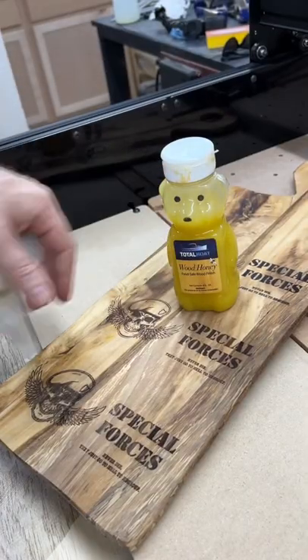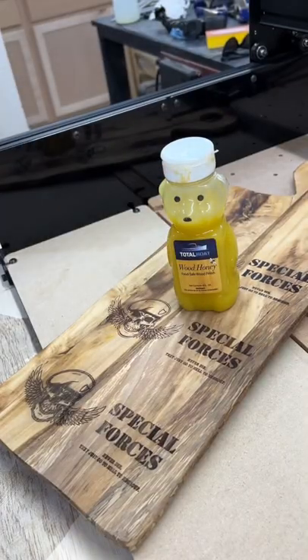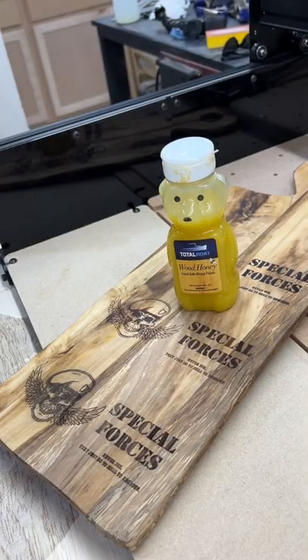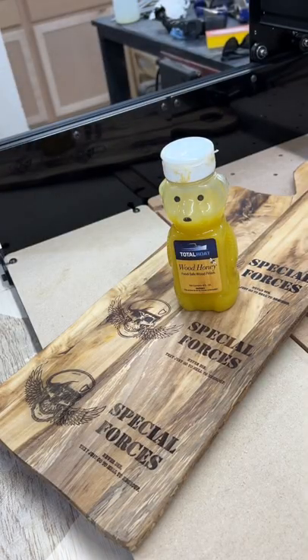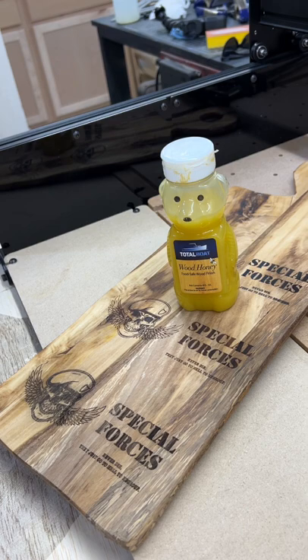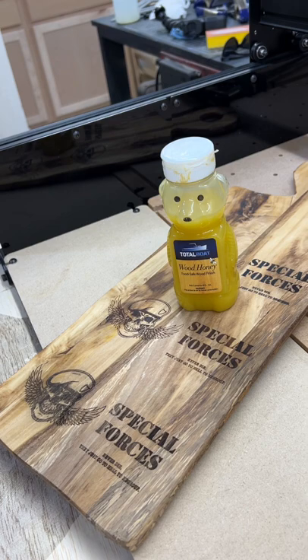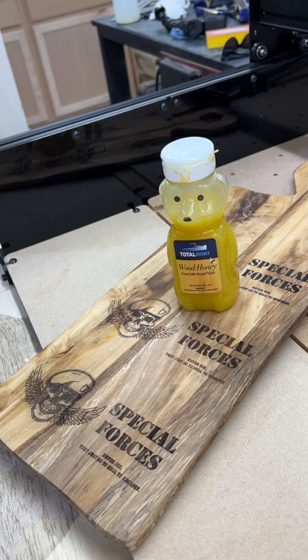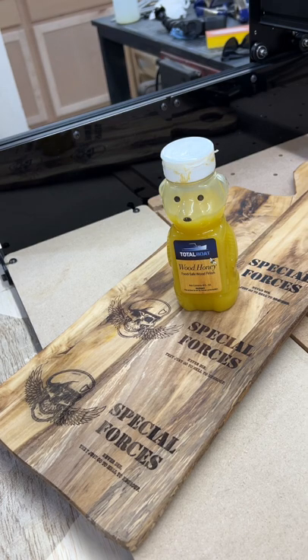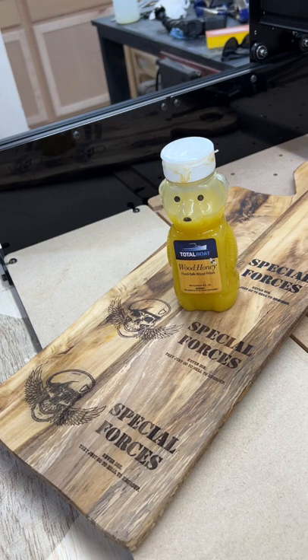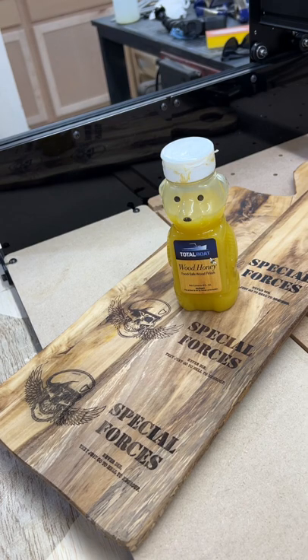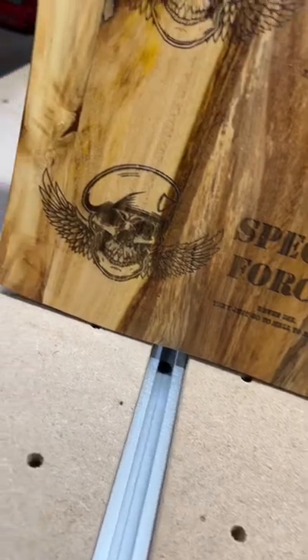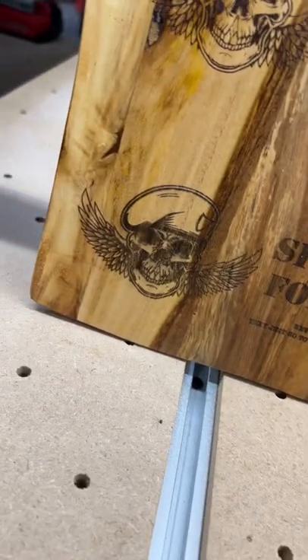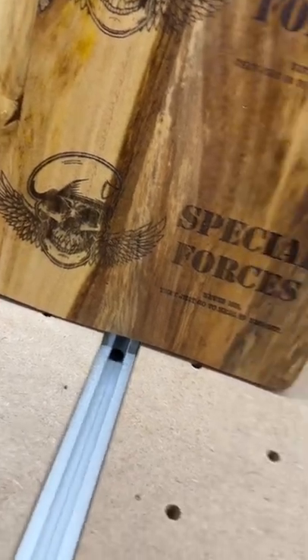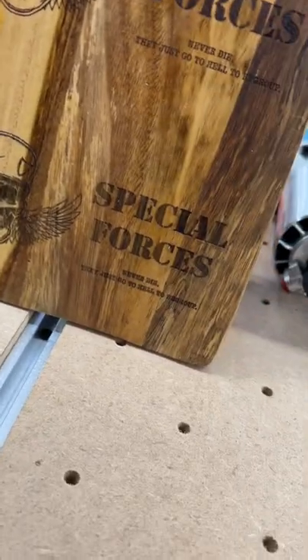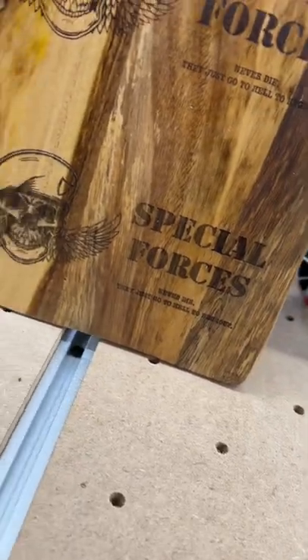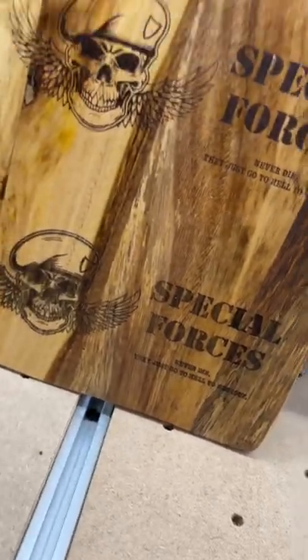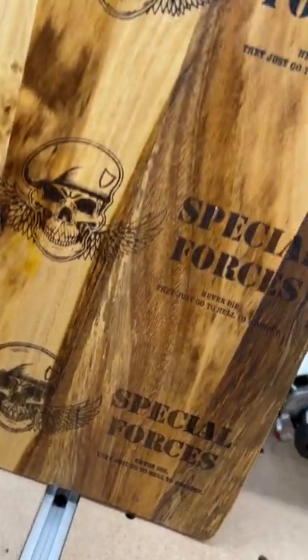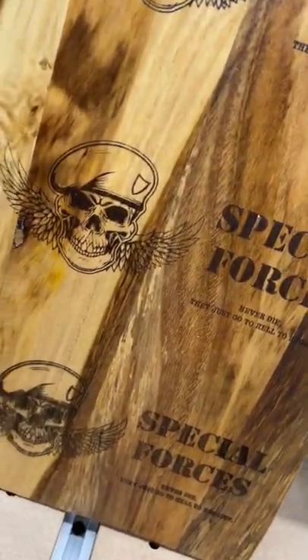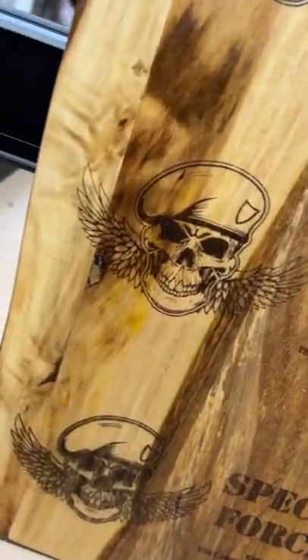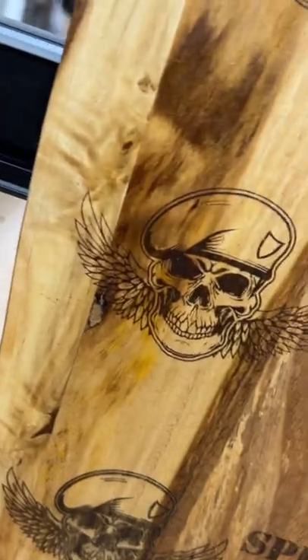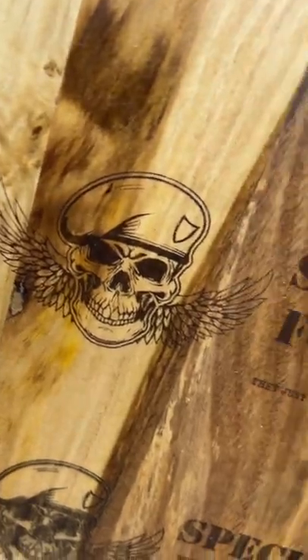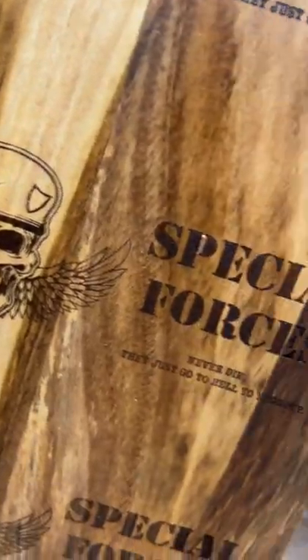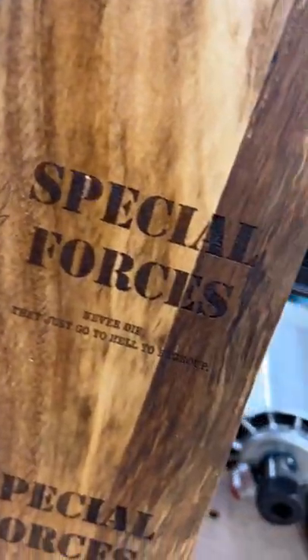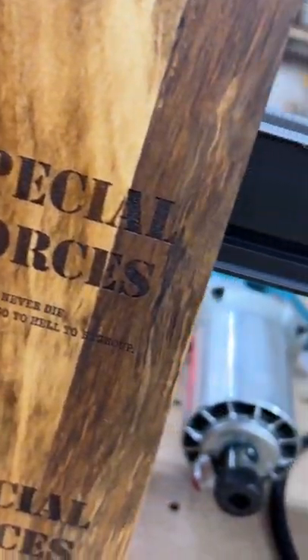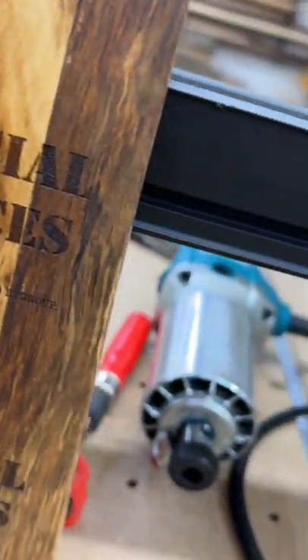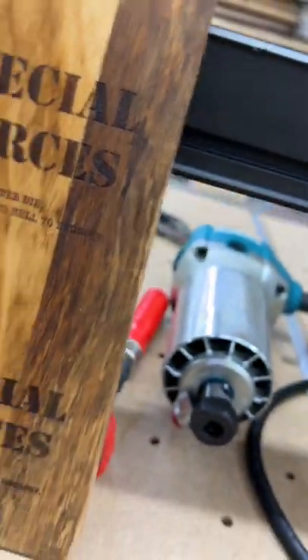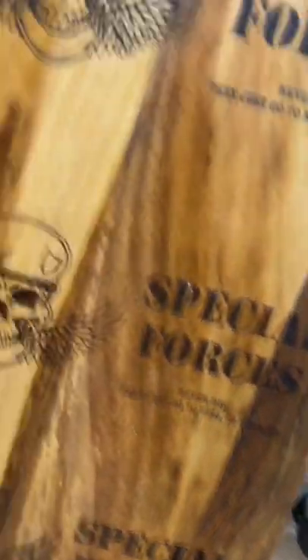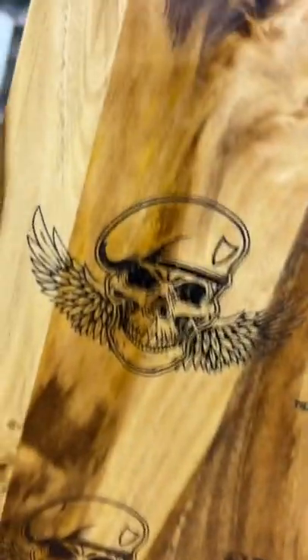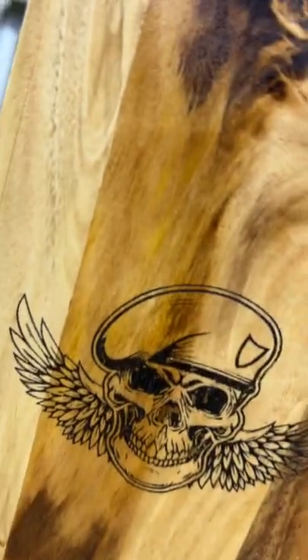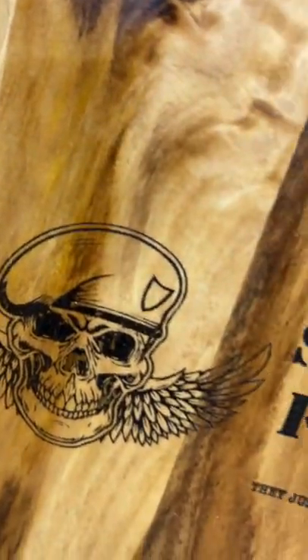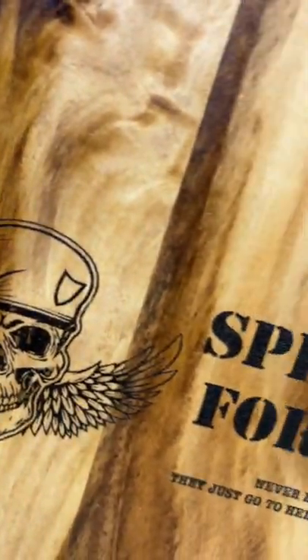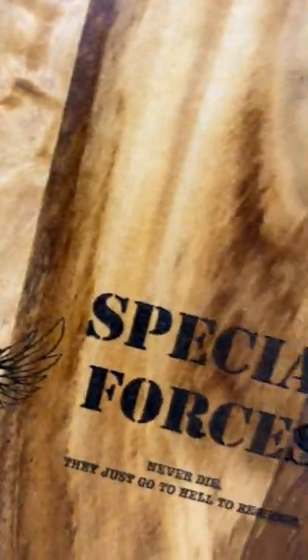Let me clean these up. Got to hit it with a little bit of the bear — if you know, you know. All right: no spray, brown spray, black spray.